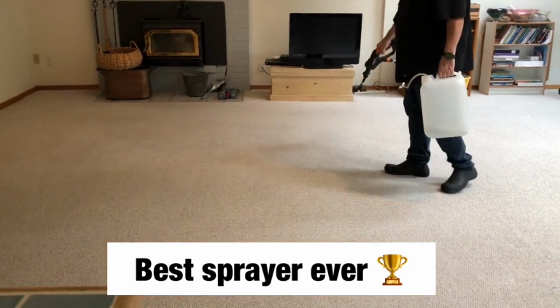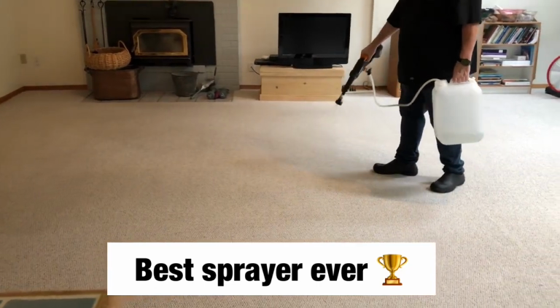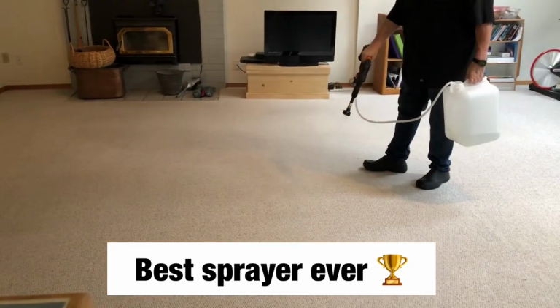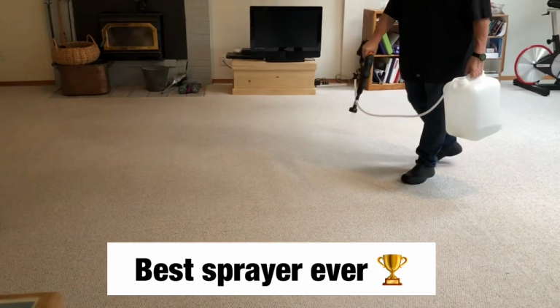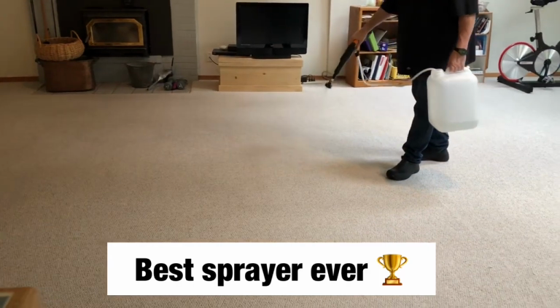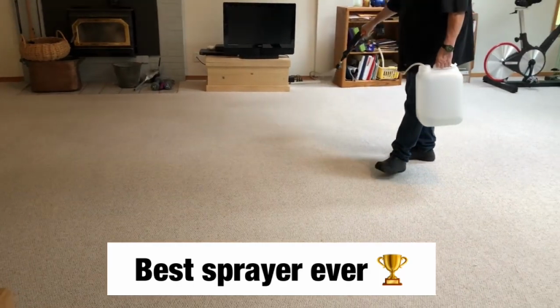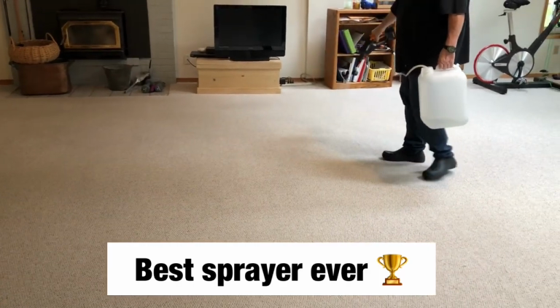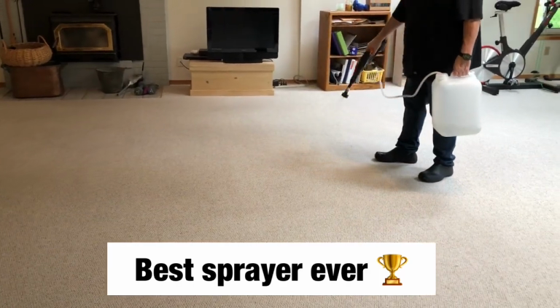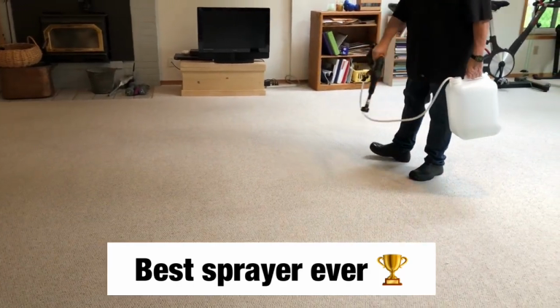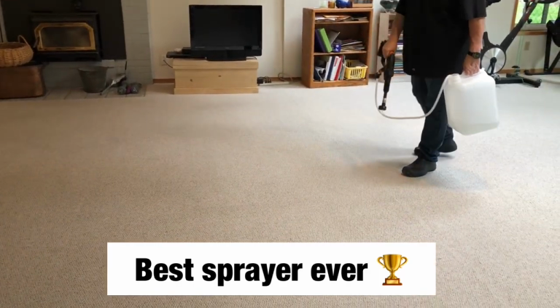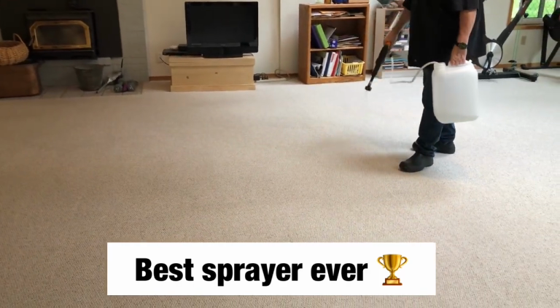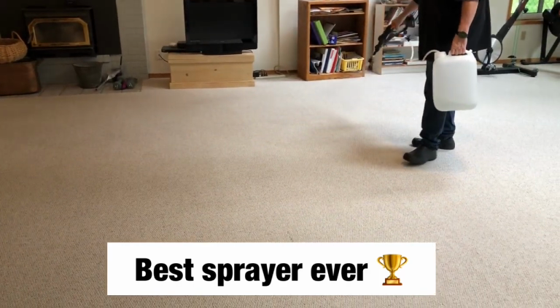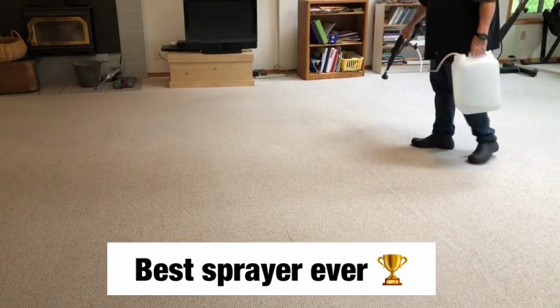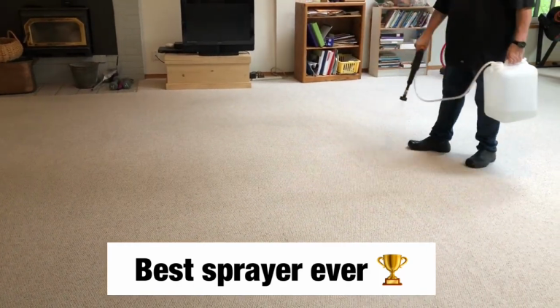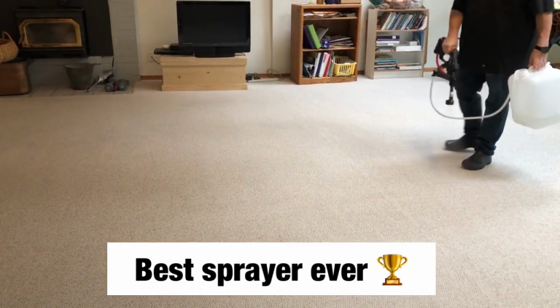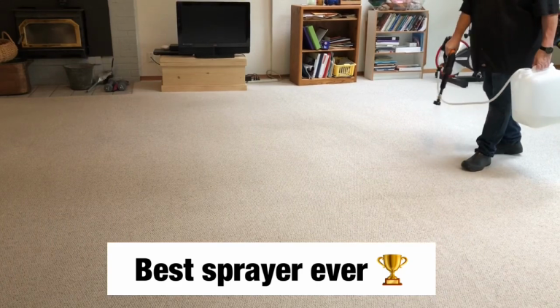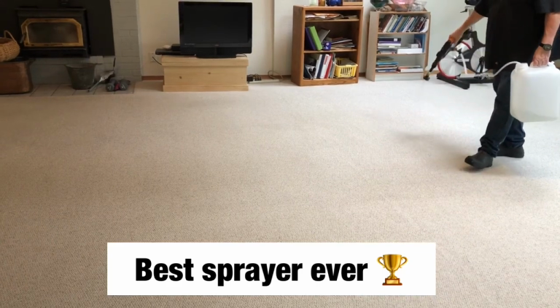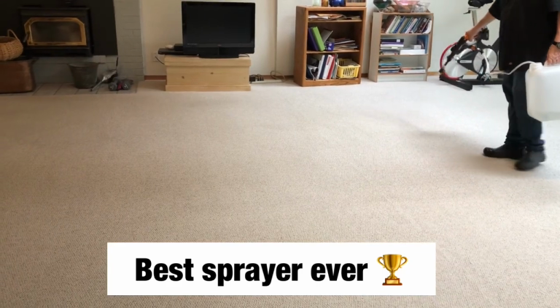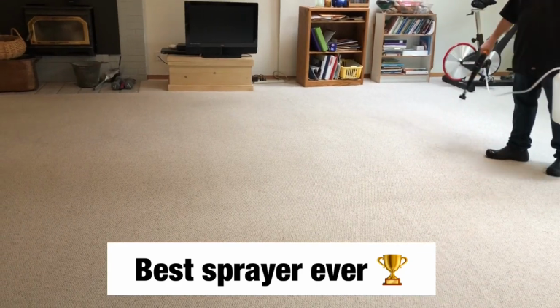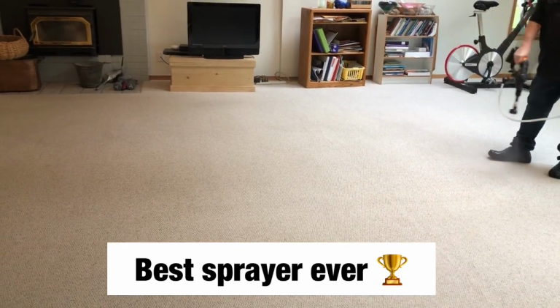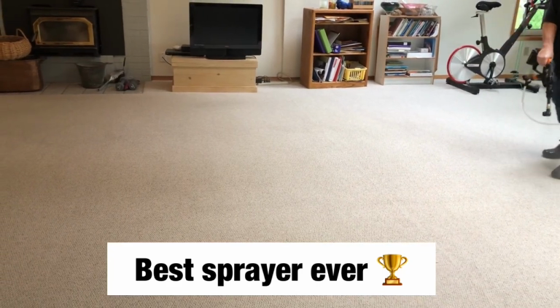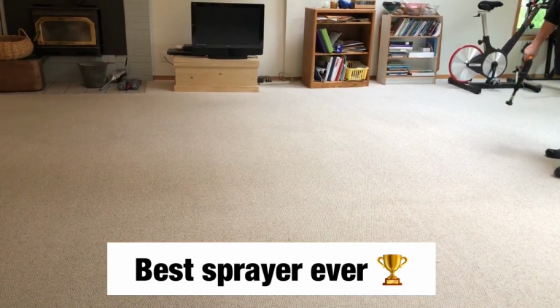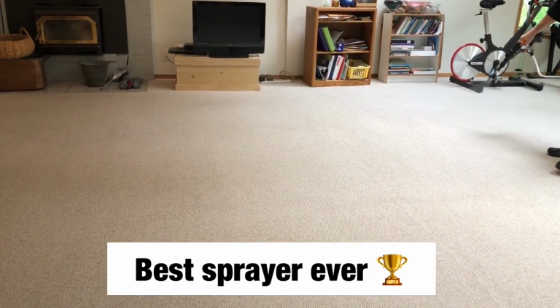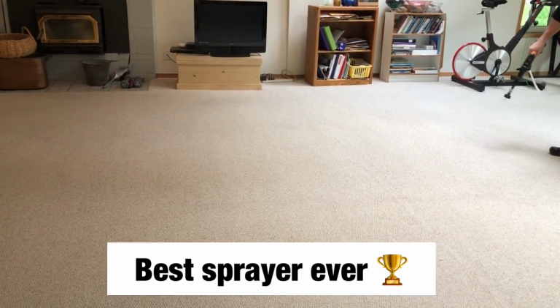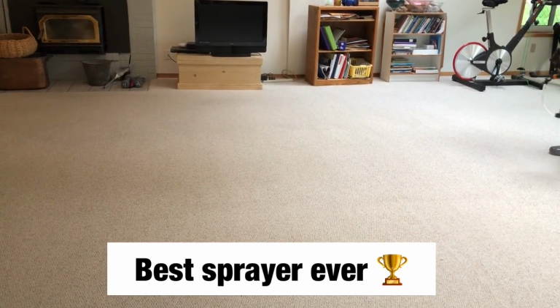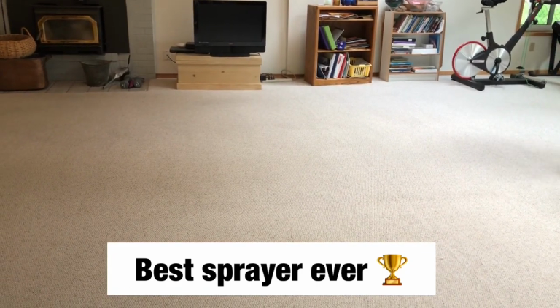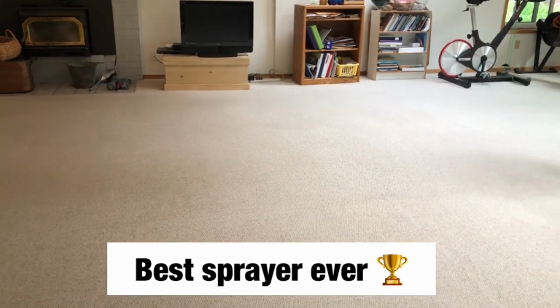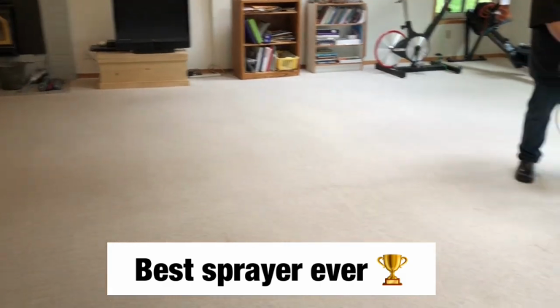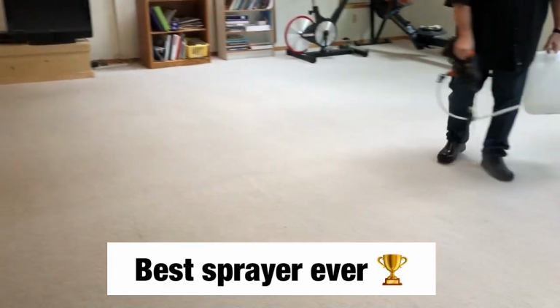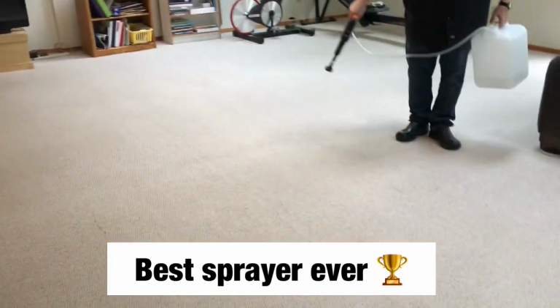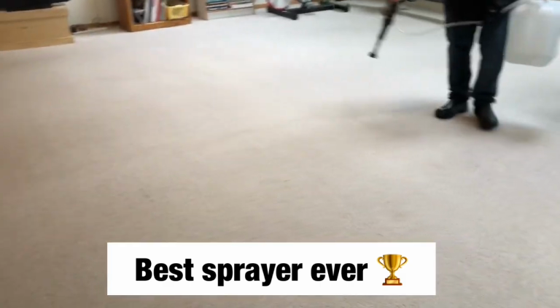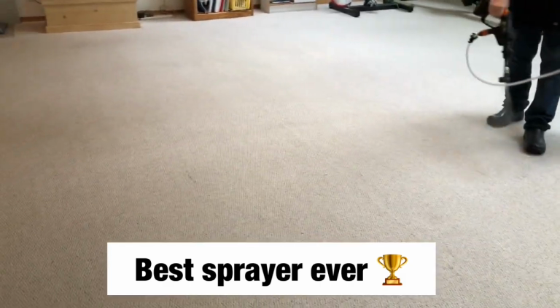I'll be pre-spraying everything with my WORX sprayer. You can see that thing works amazing. So enjoy the video, and I think I'll talk a little bit about myself.